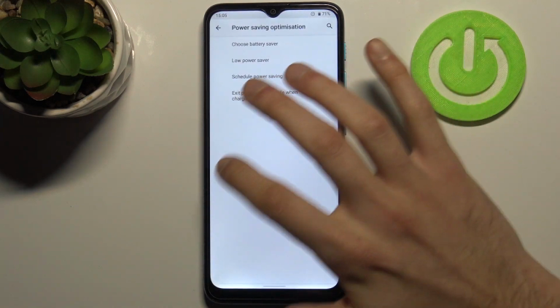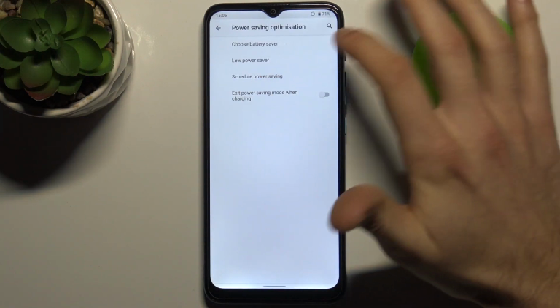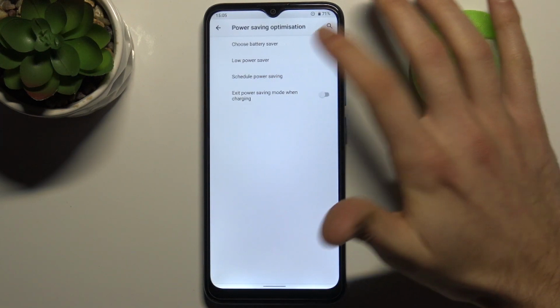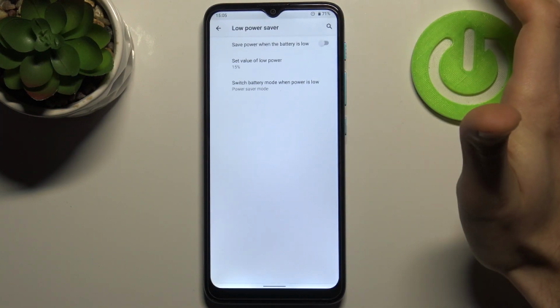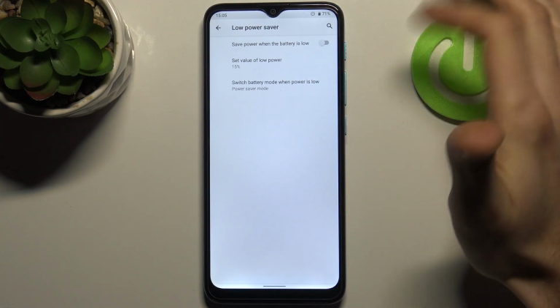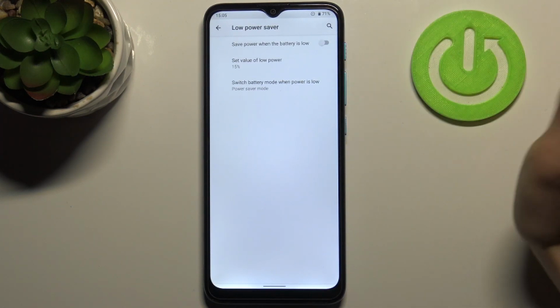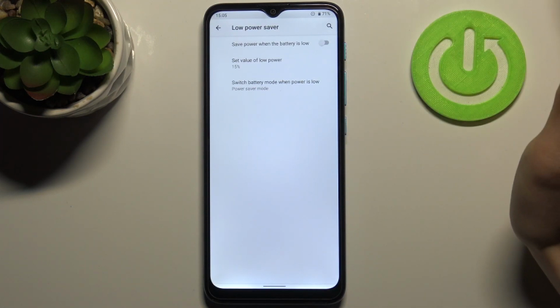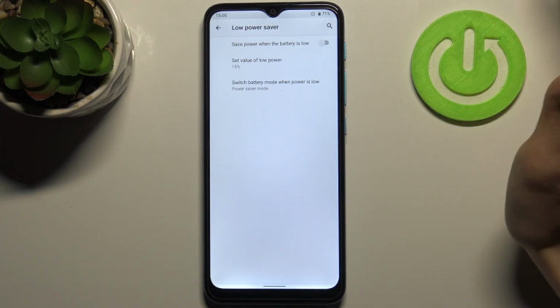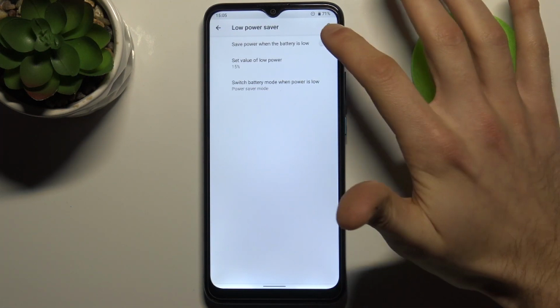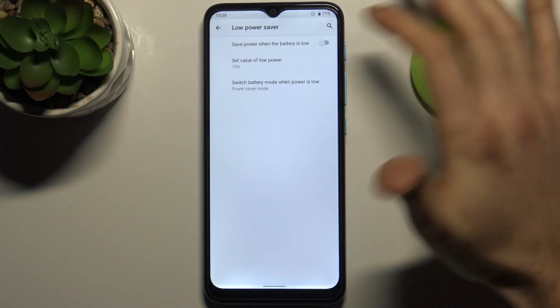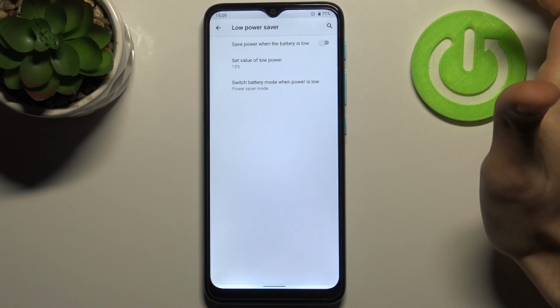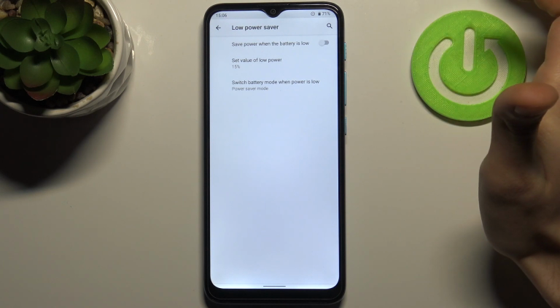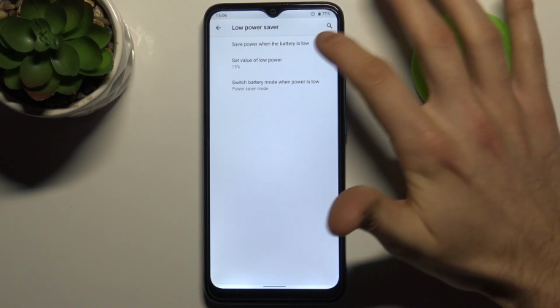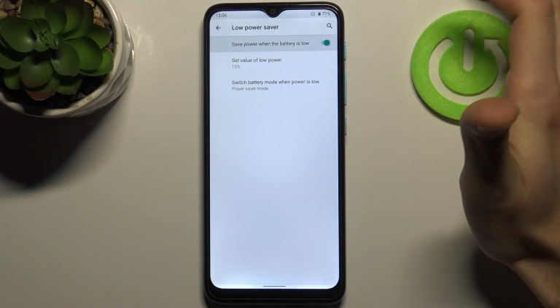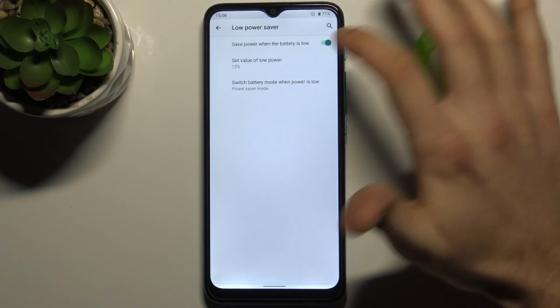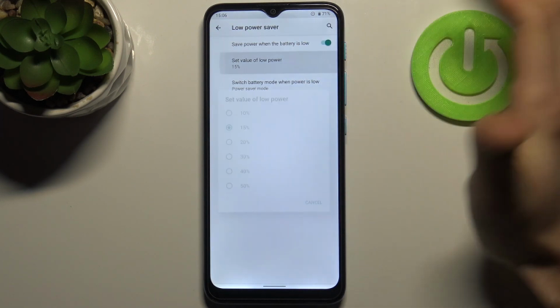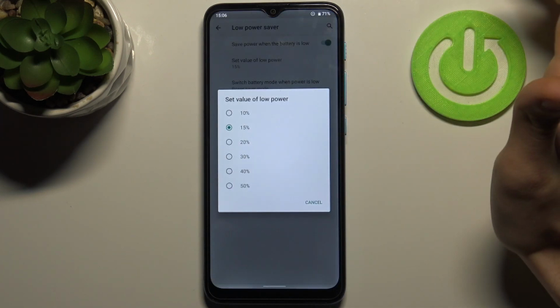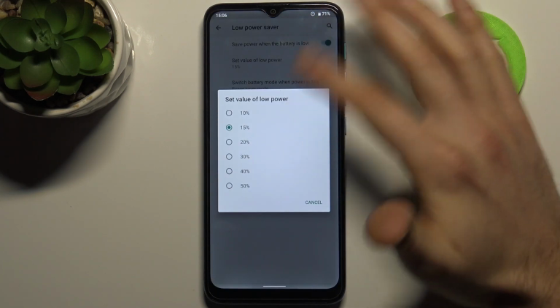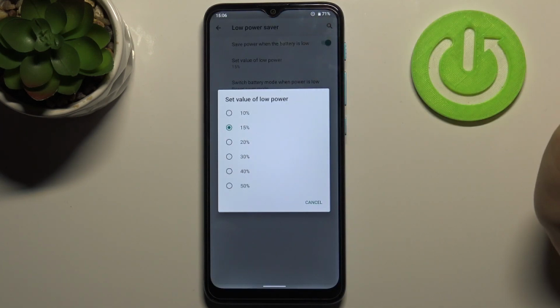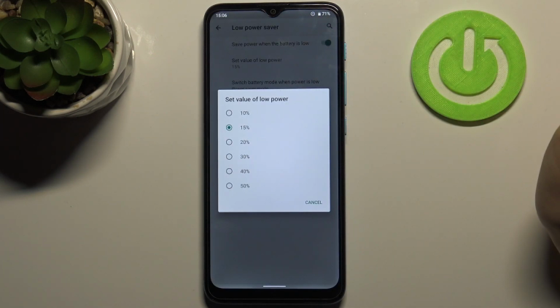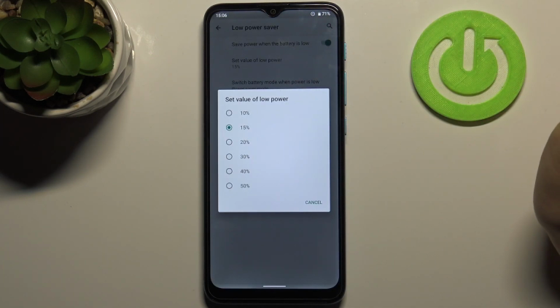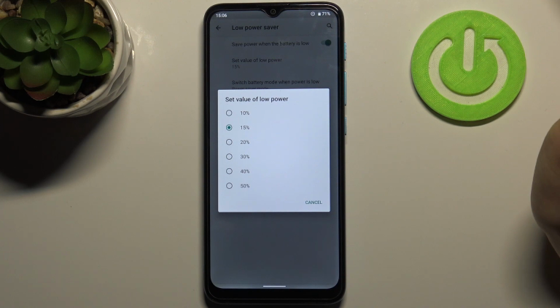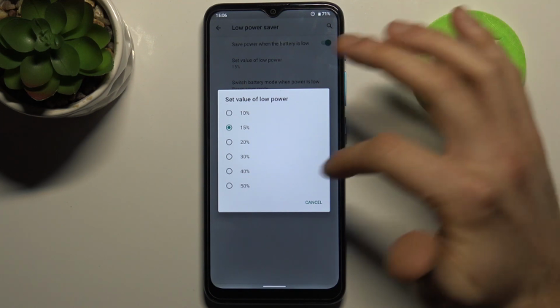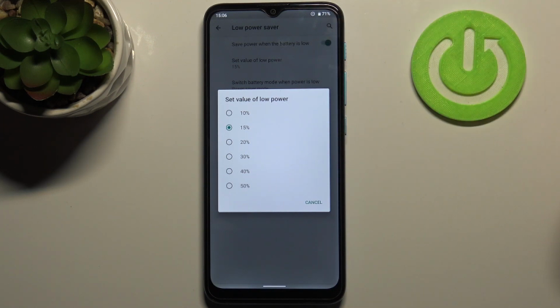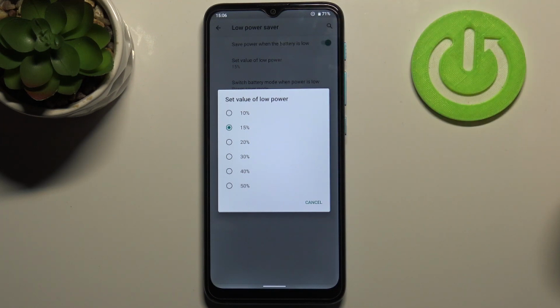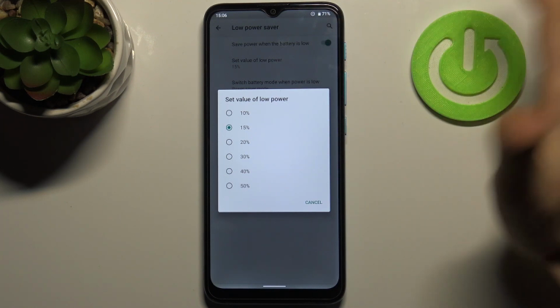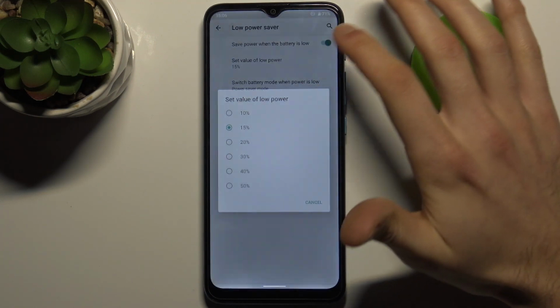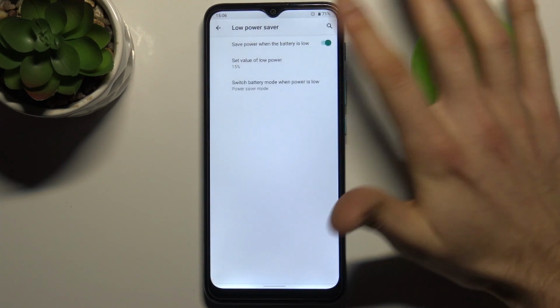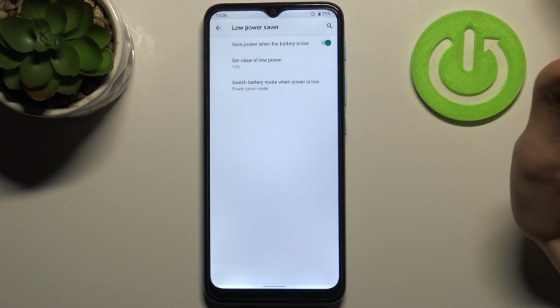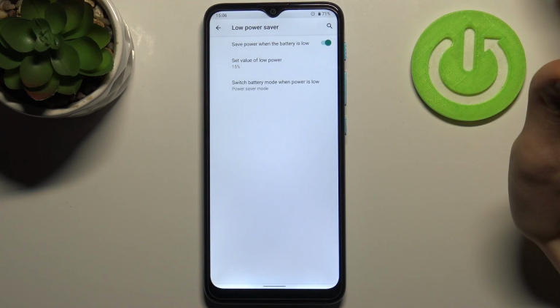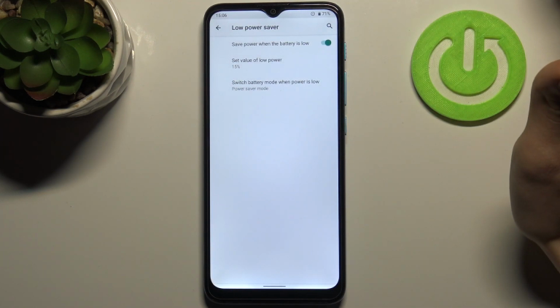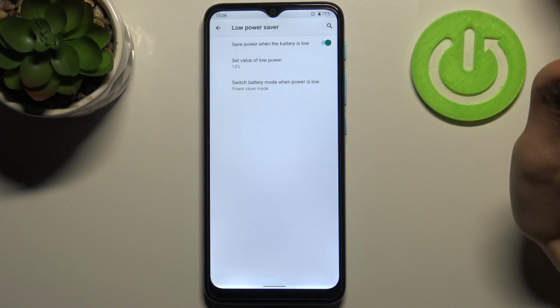You can save power when the battery is low, and you can select at which battery percentage this feature will turn on automatically.